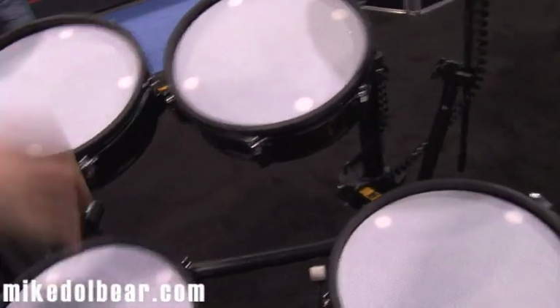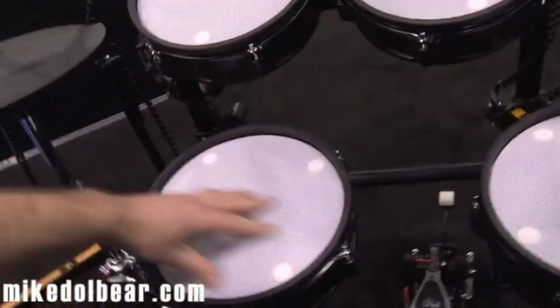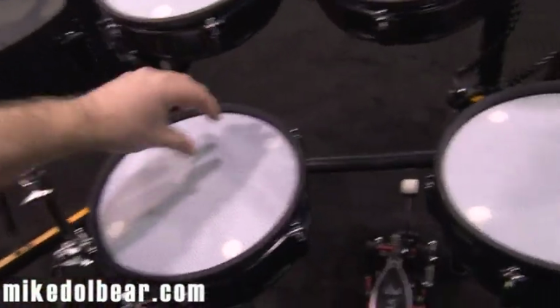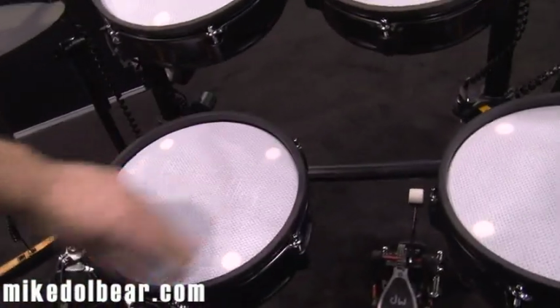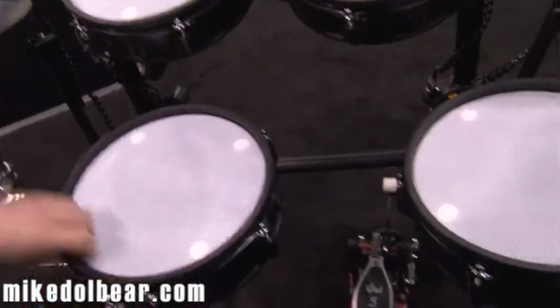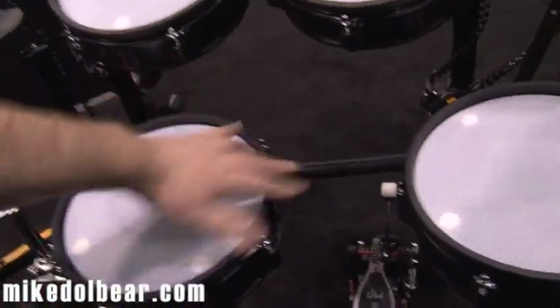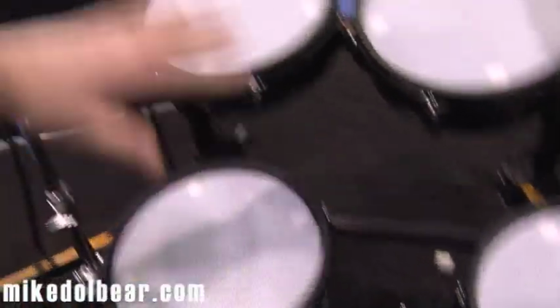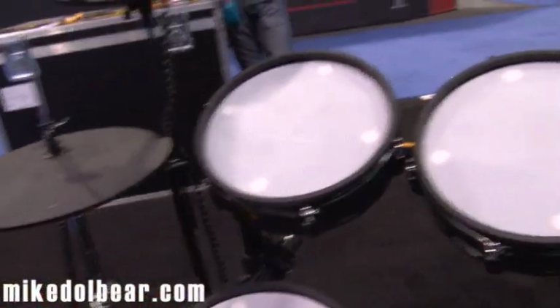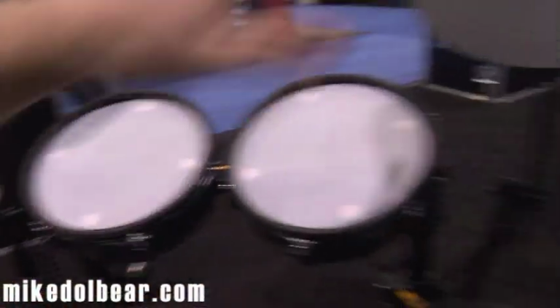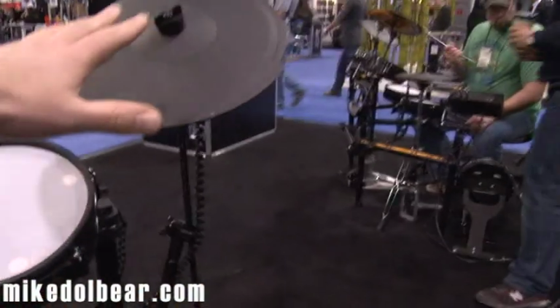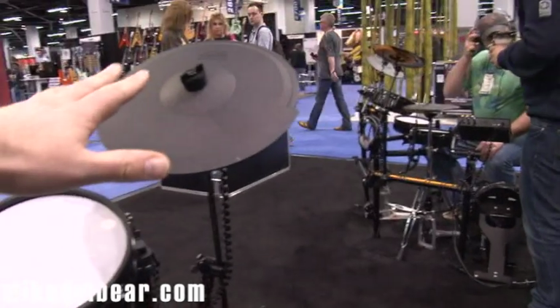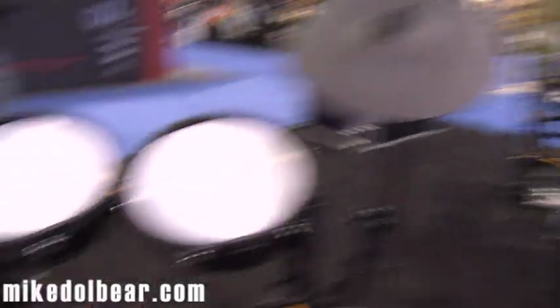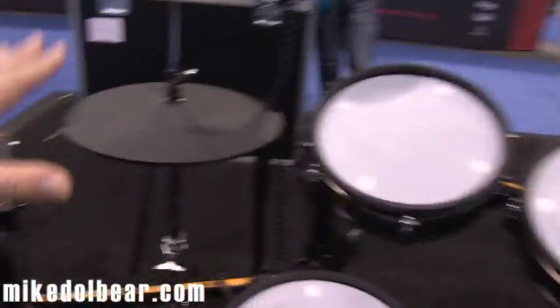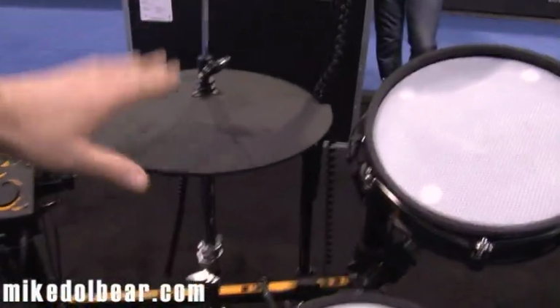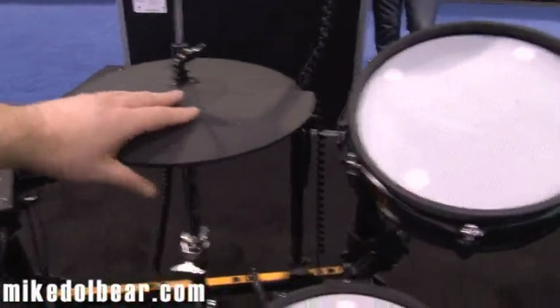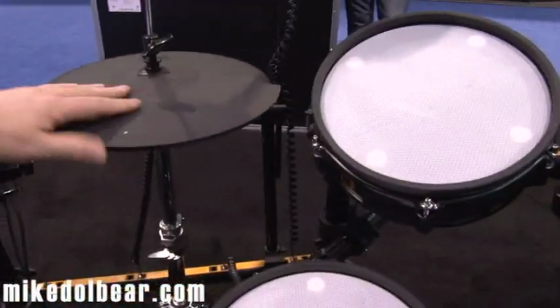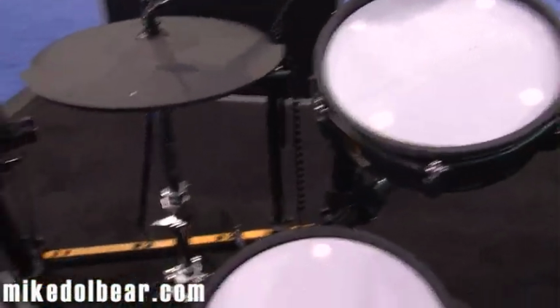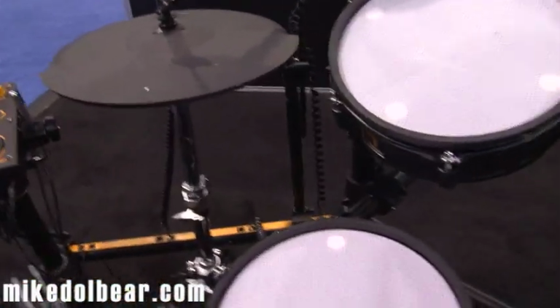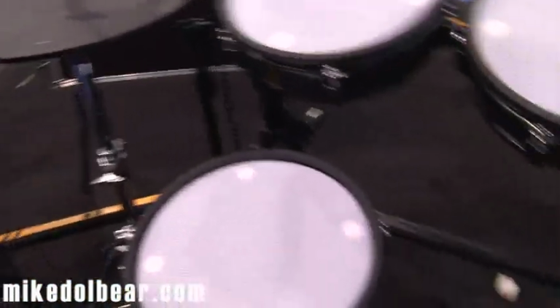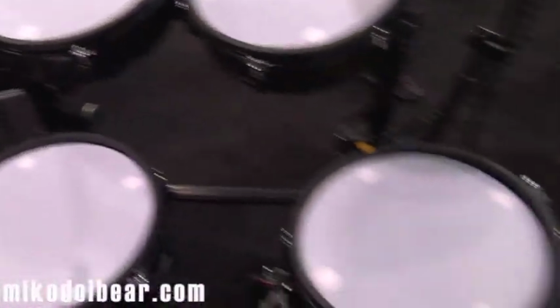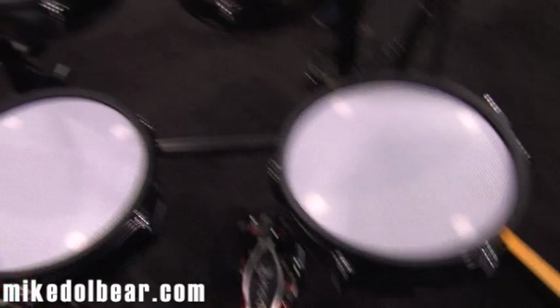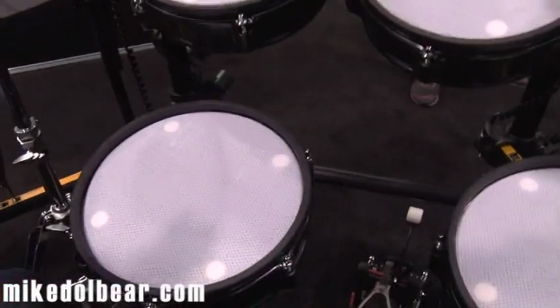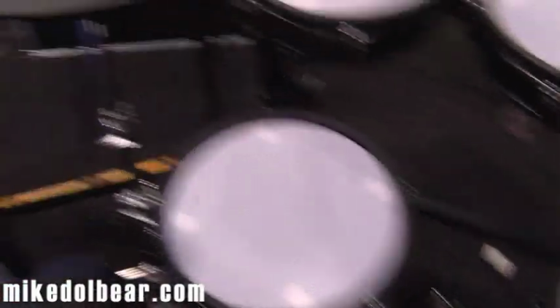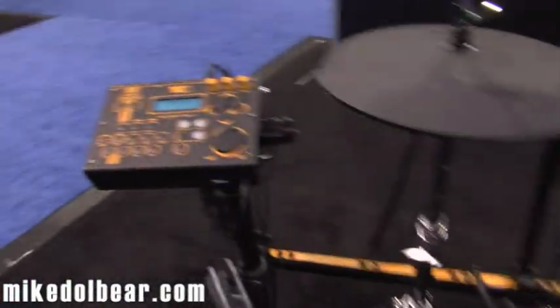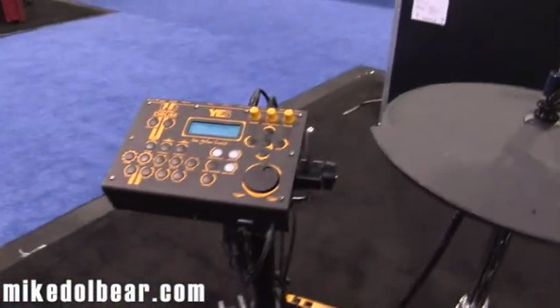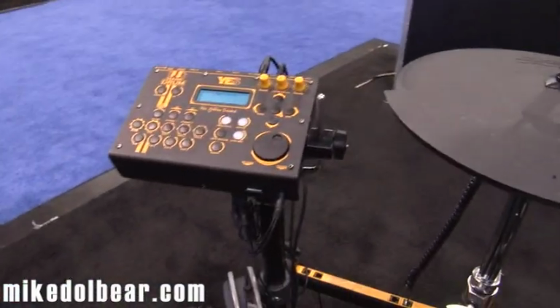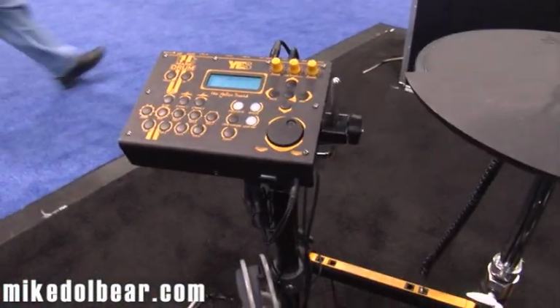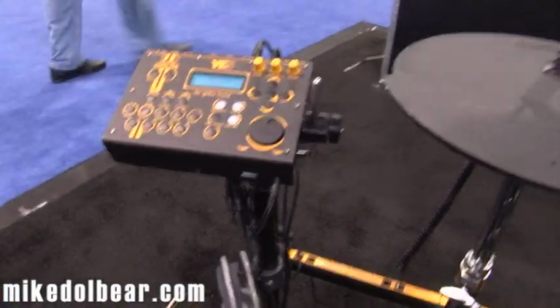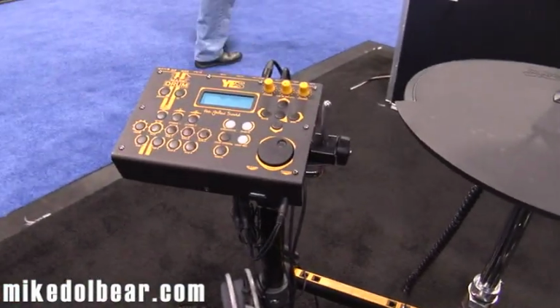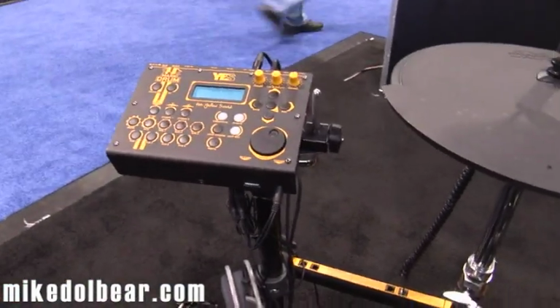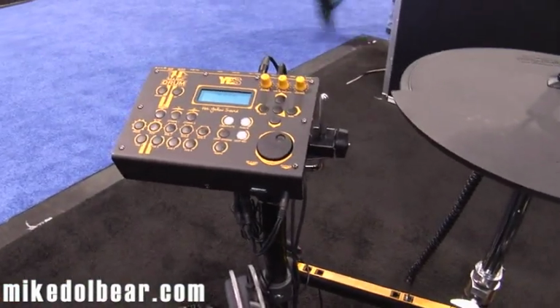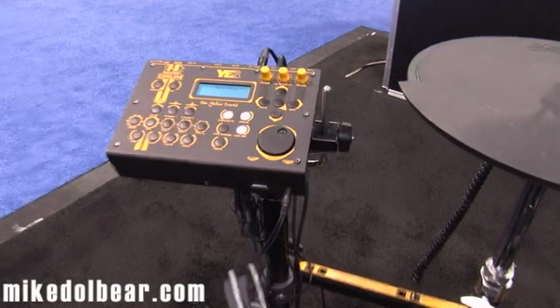The snare has got head, rim, and cross-stick. There are three-zone cymbals and two-zone hi-hats. It's very comfortable to play, sounds great, triggering is very fast by the feel of it, and it's highly intuitive.